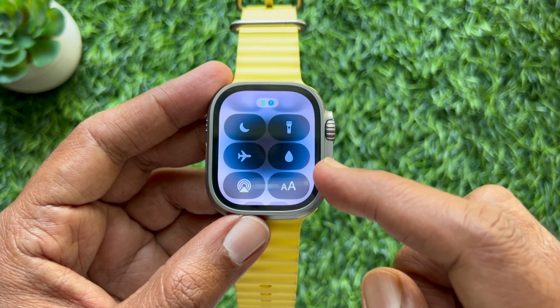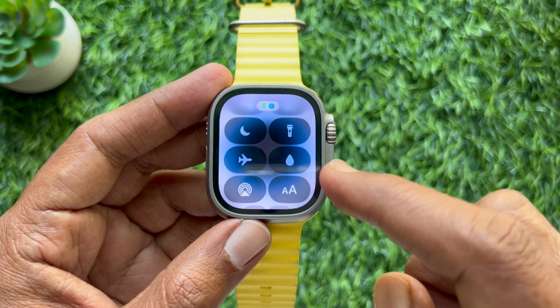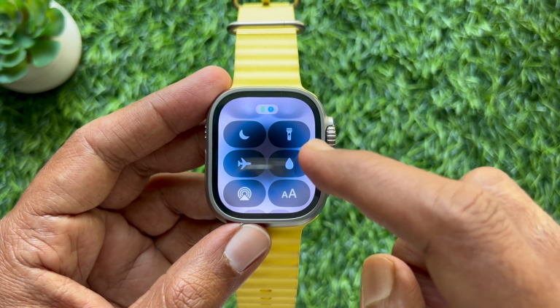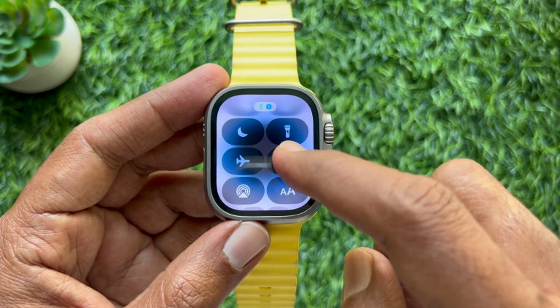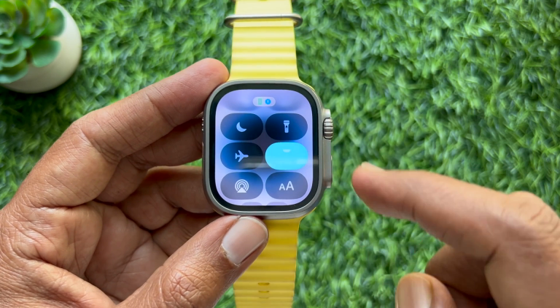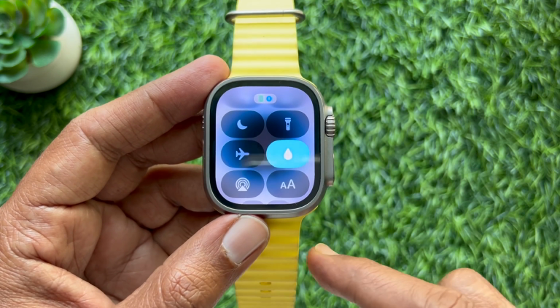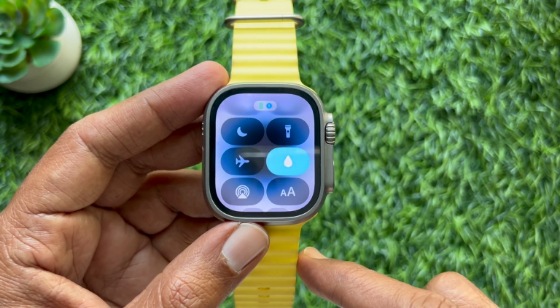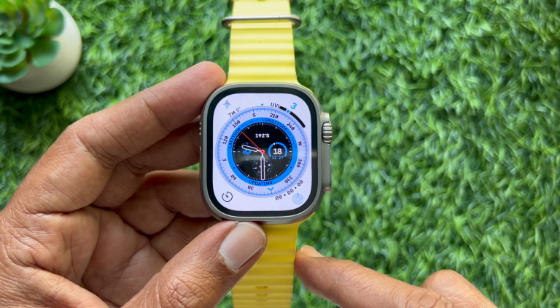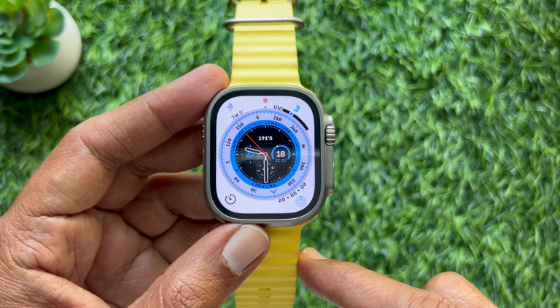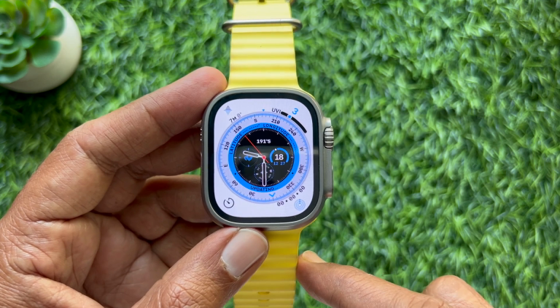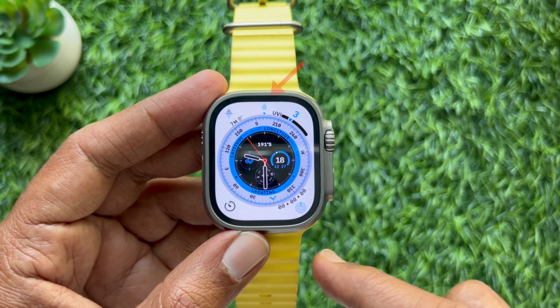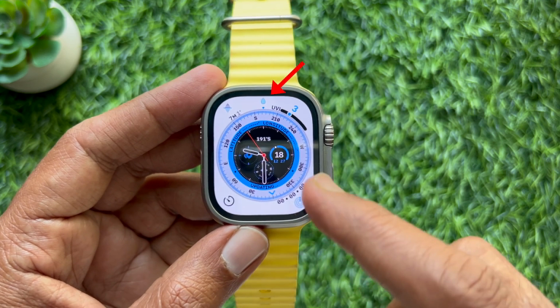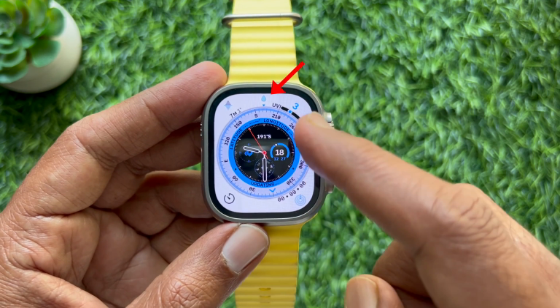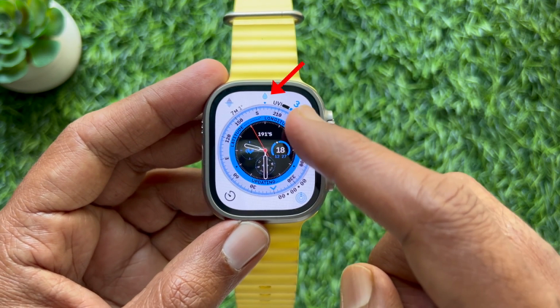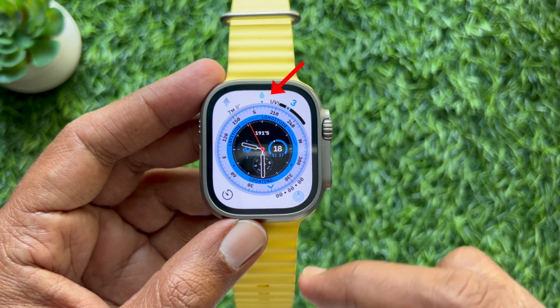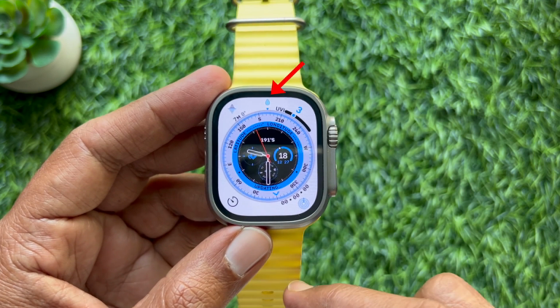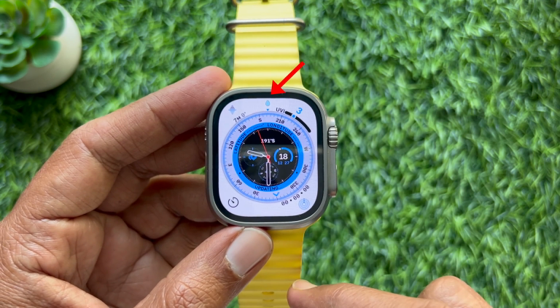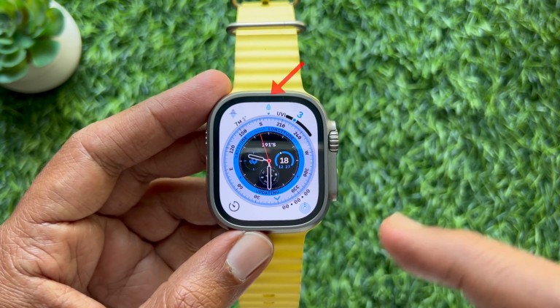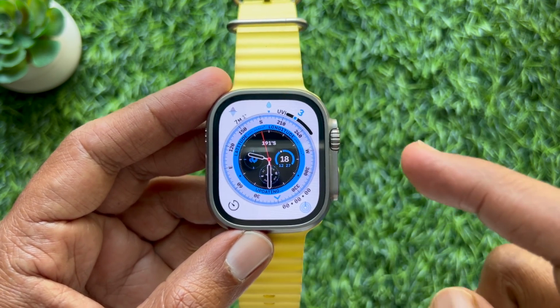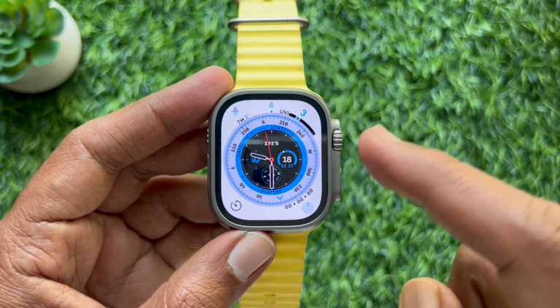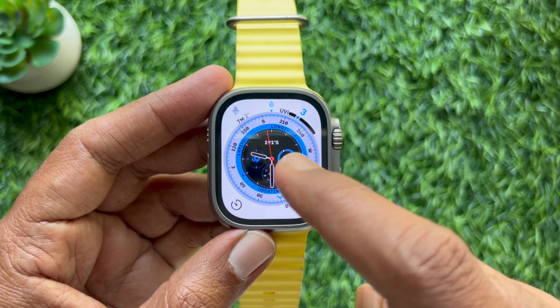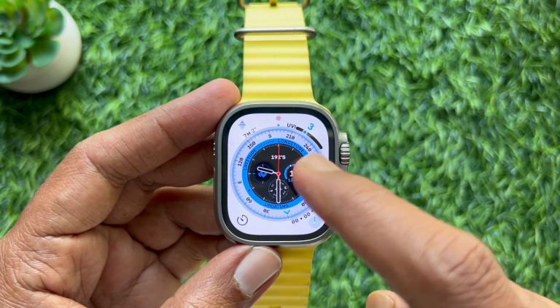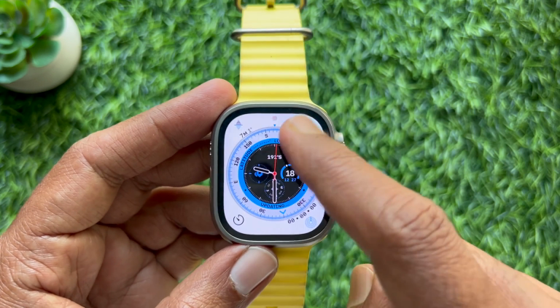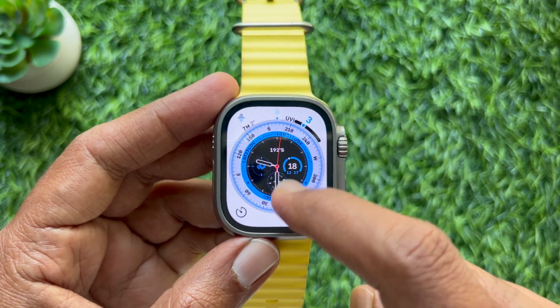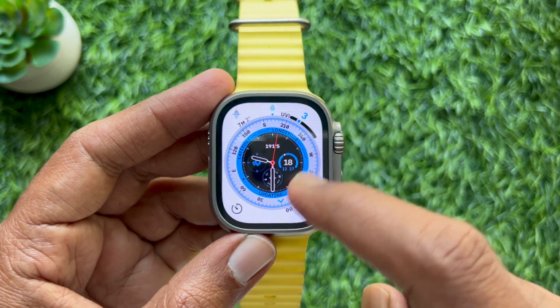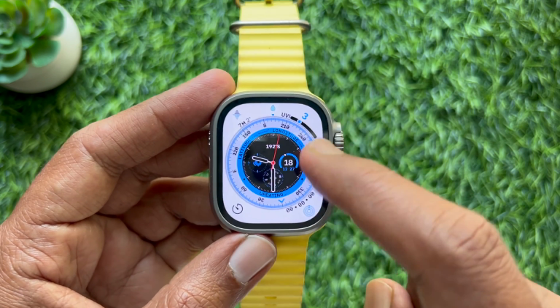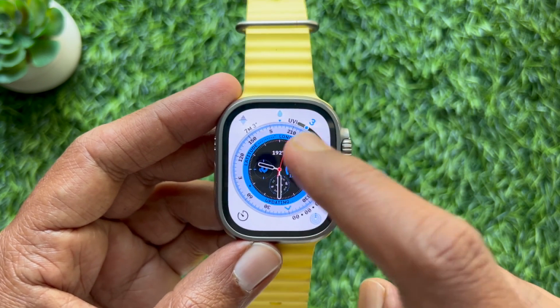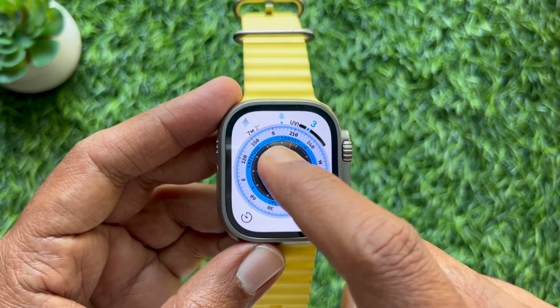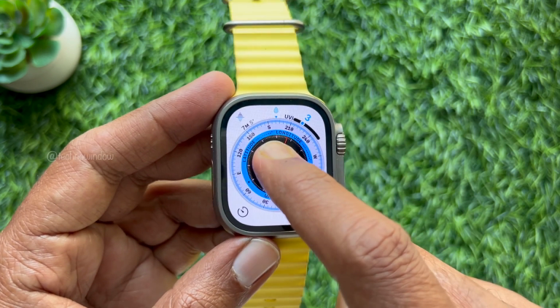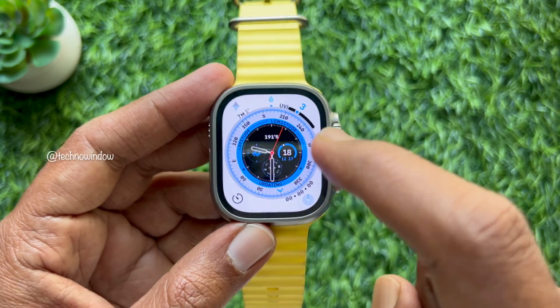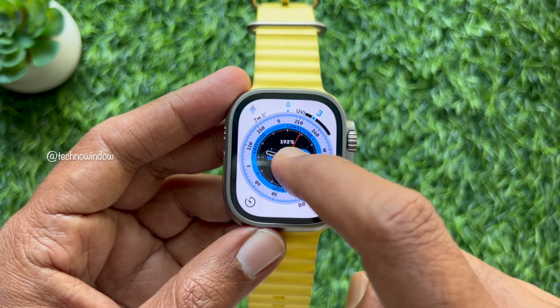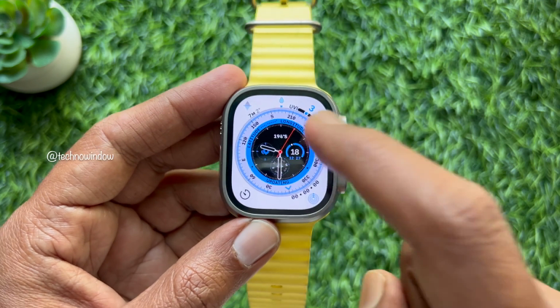Tap on it. Water lock will now be enabled, and you will see the water drop icon at the top of the screen indicating this feature is turned on. Touch input will now be temporarily disabled.